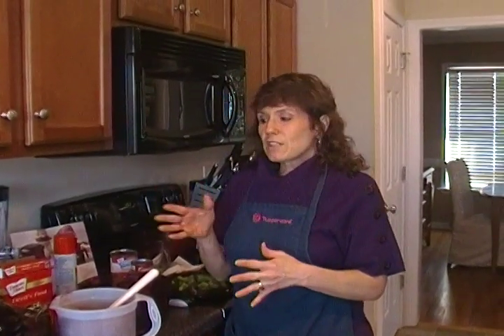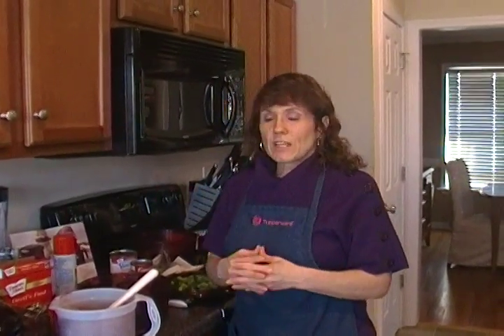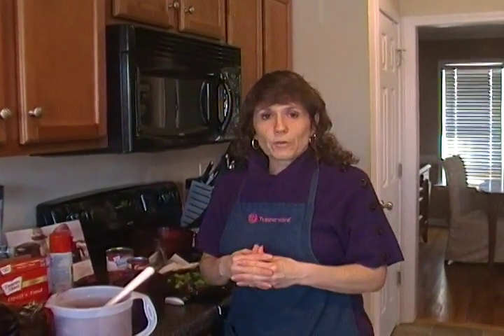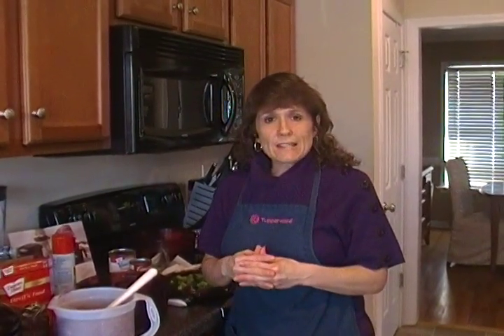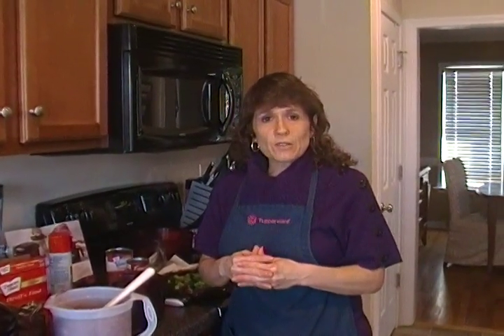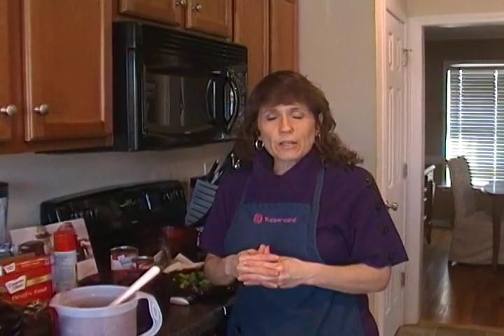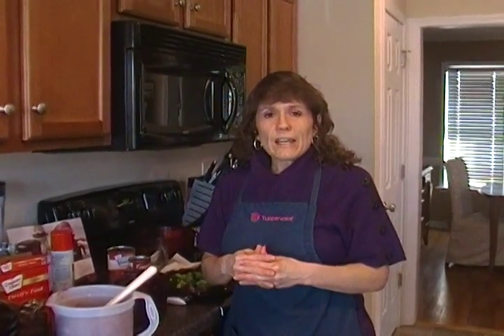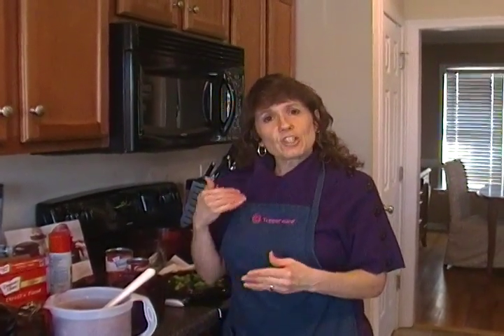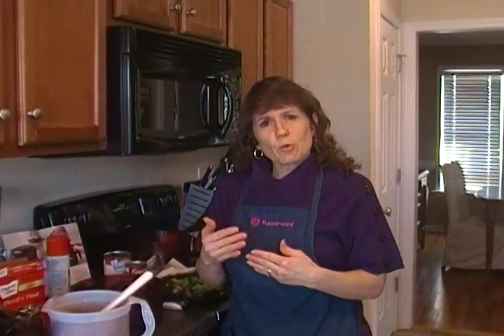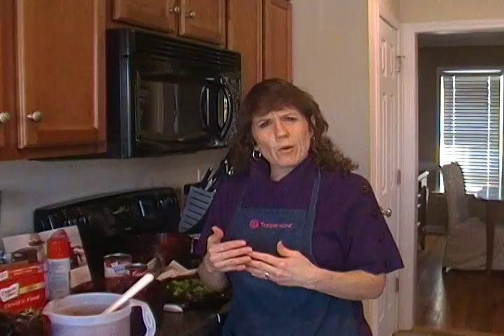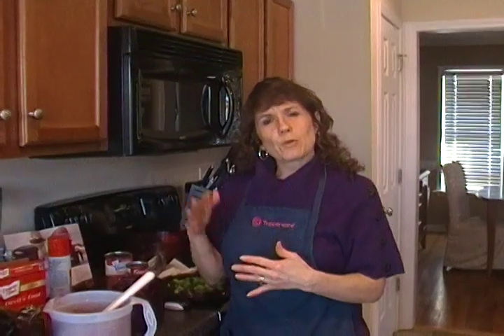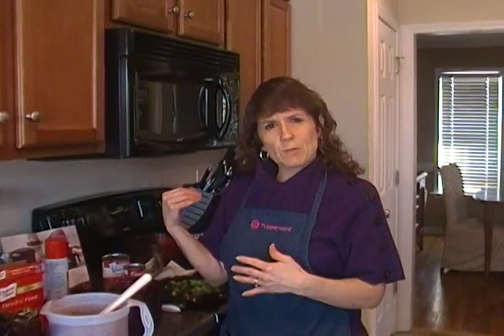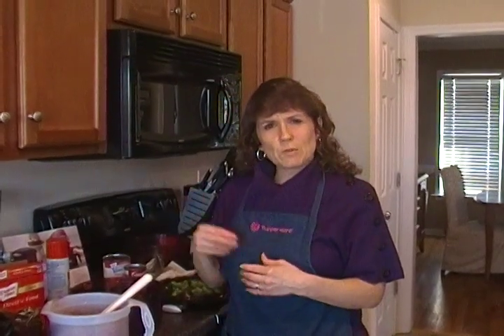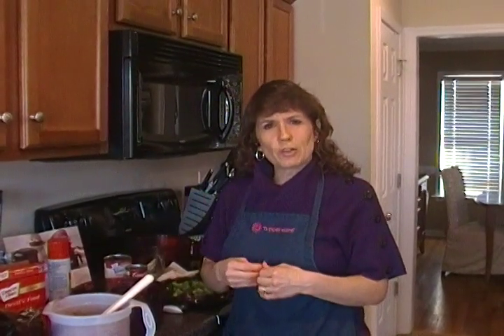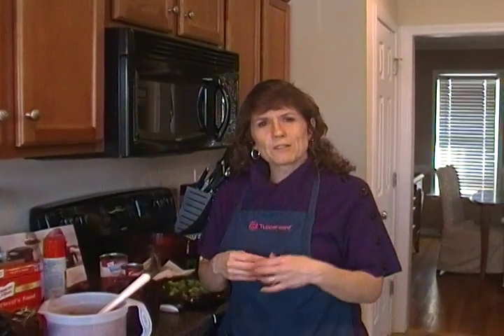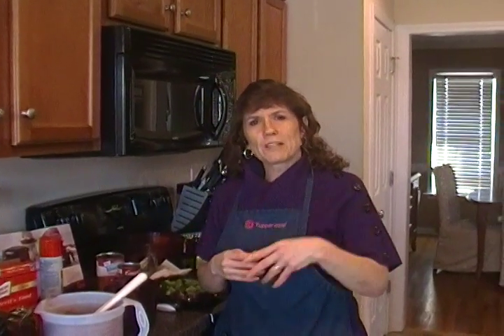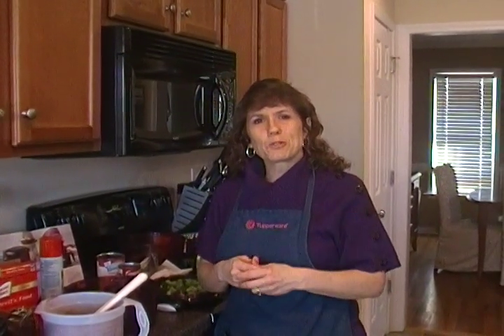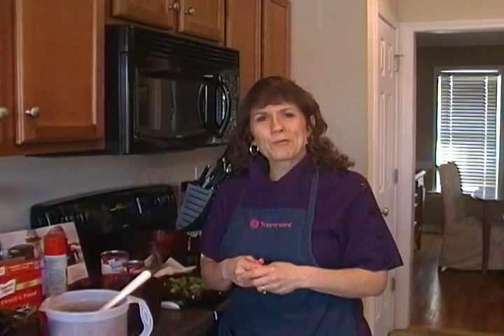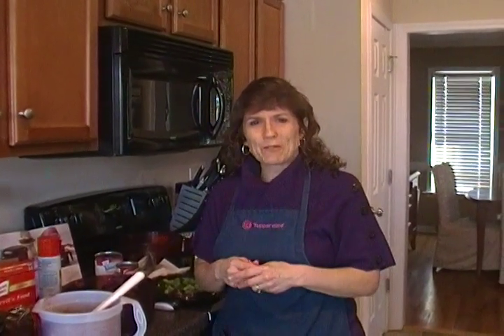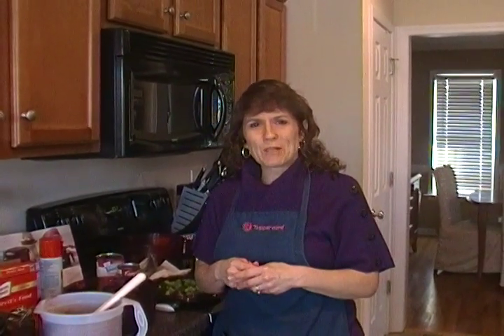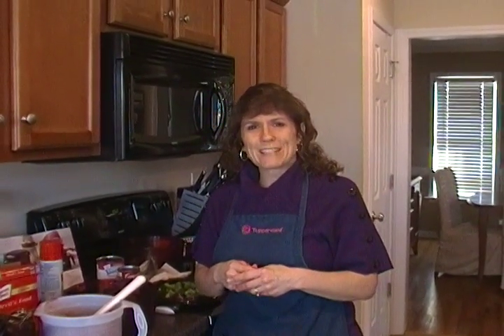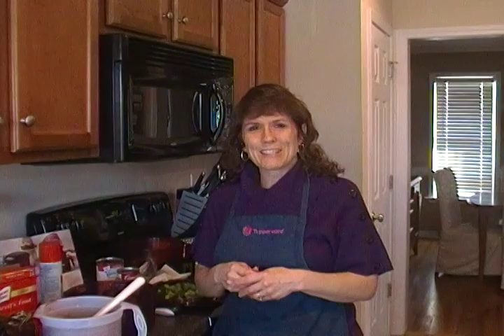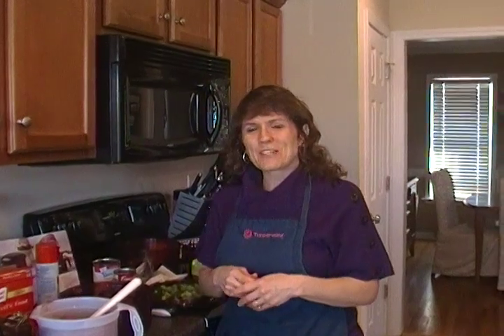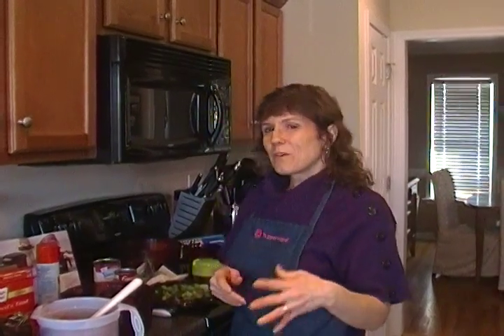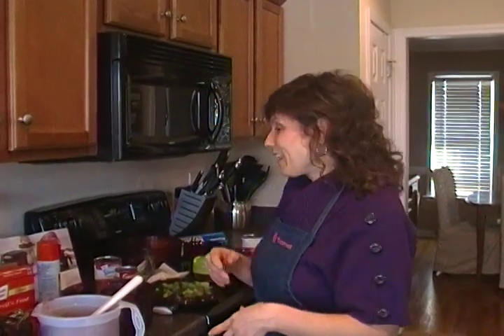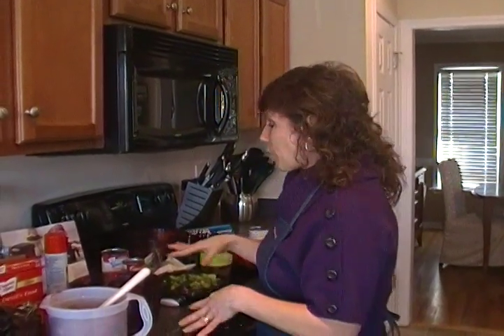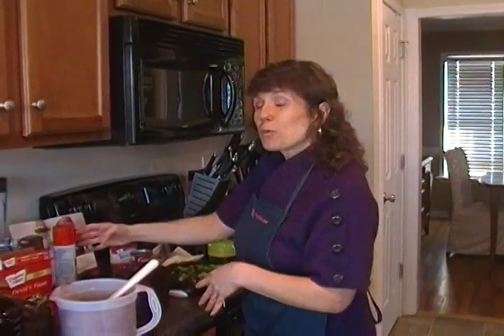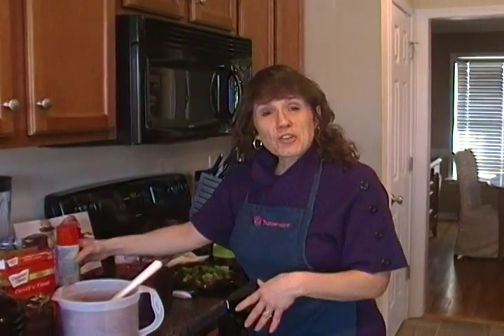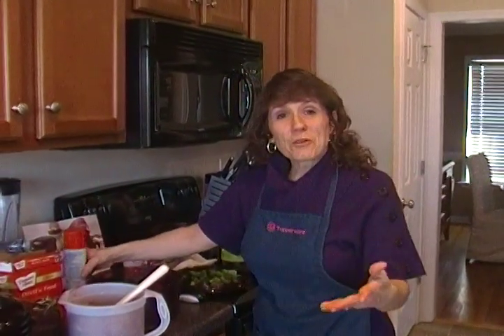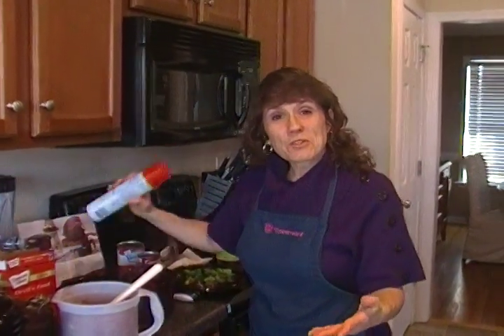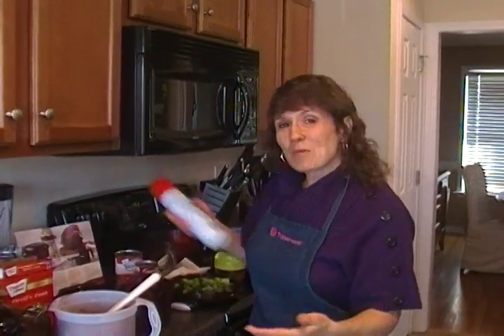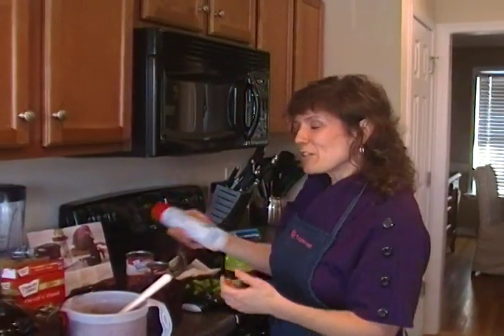With the Tupperware Stack Cooker, it is designed to go inside the microwave. I want to get some of these recipes started because with my little YouTube camera we only have a 10-minute presentation time. So we're going to start with dessert — you know, you always want to start with the best first.